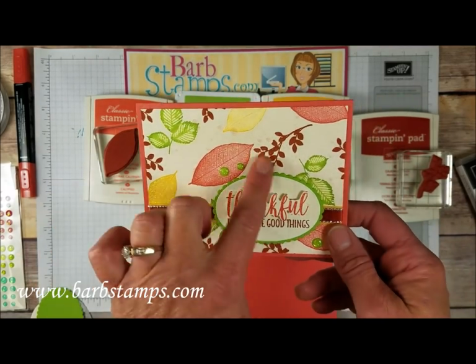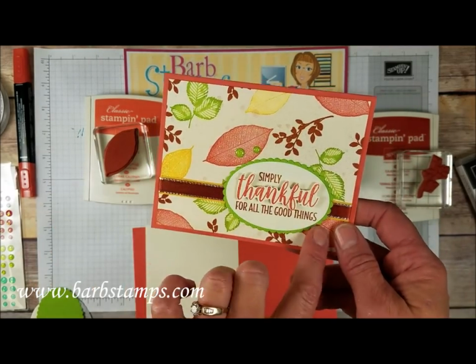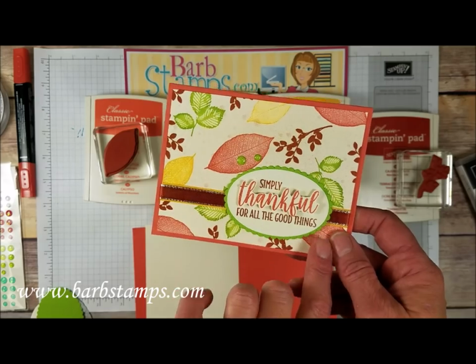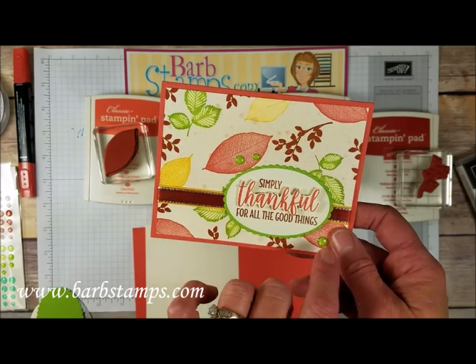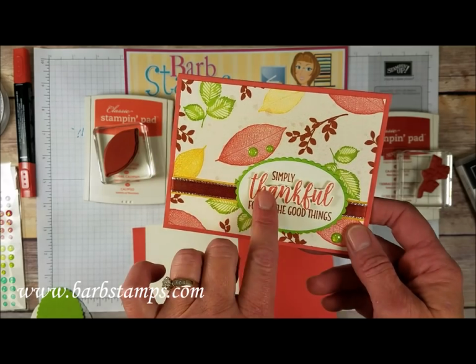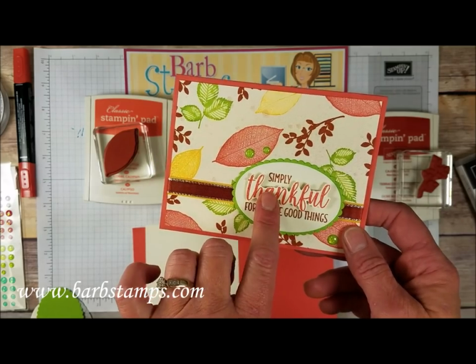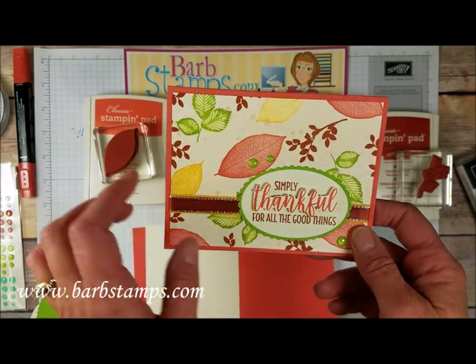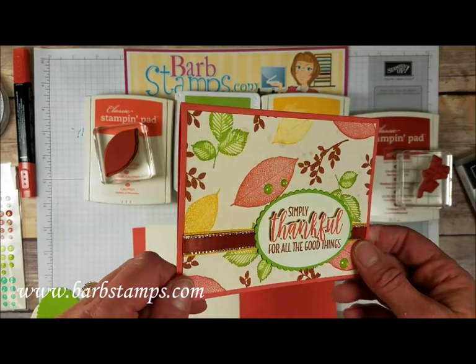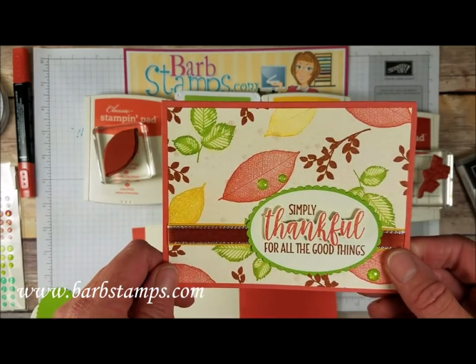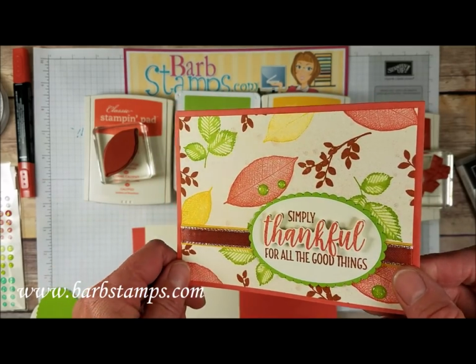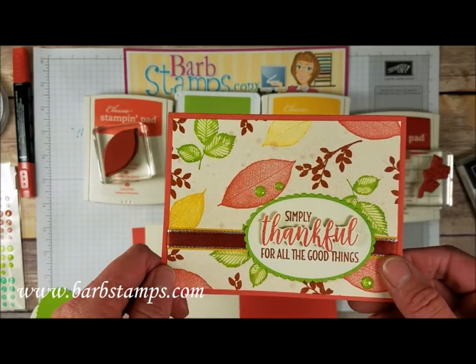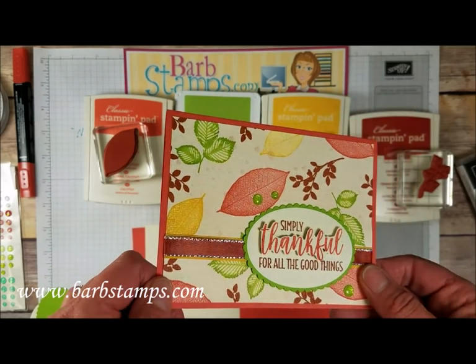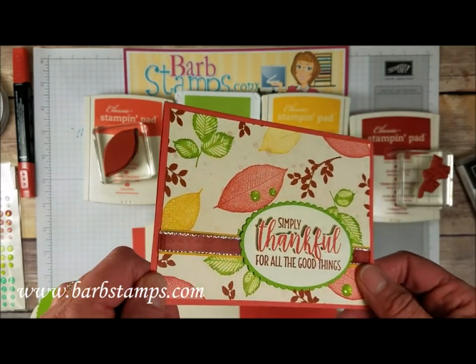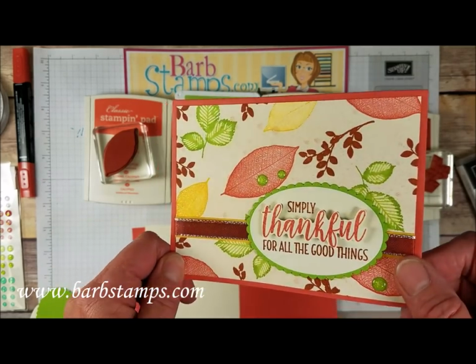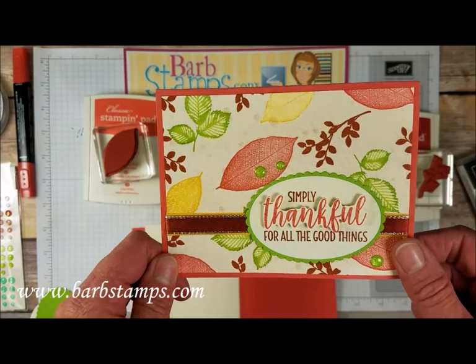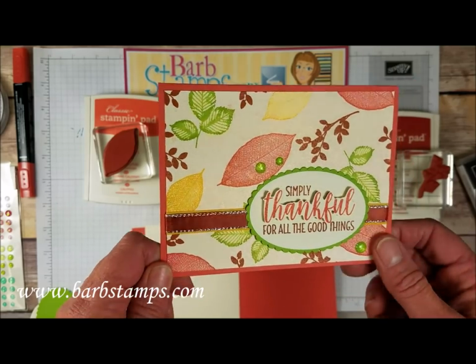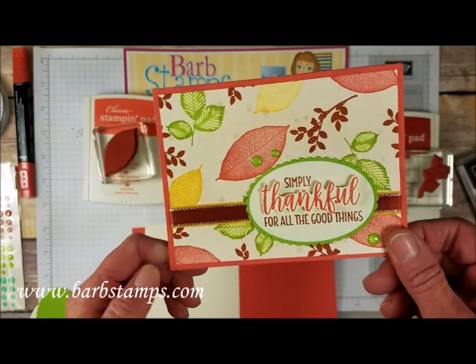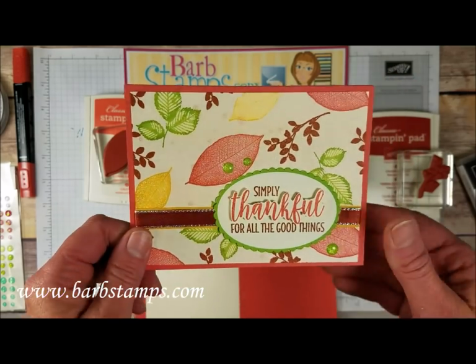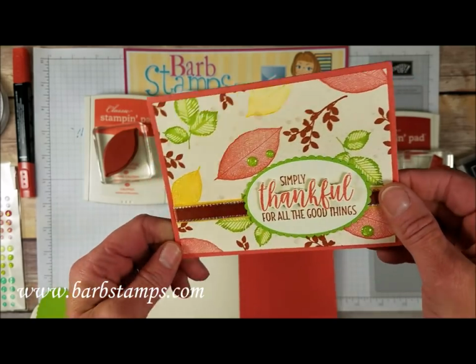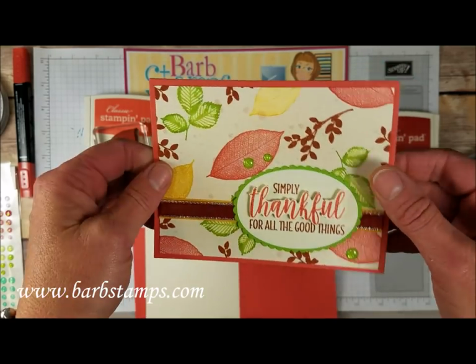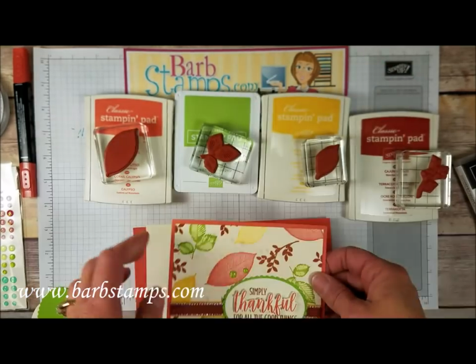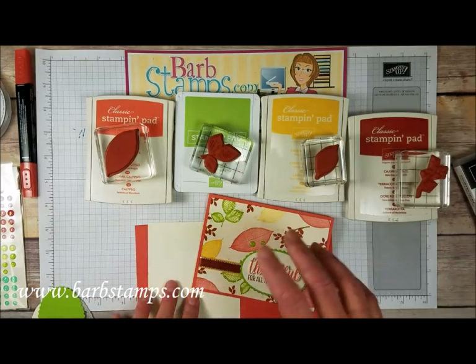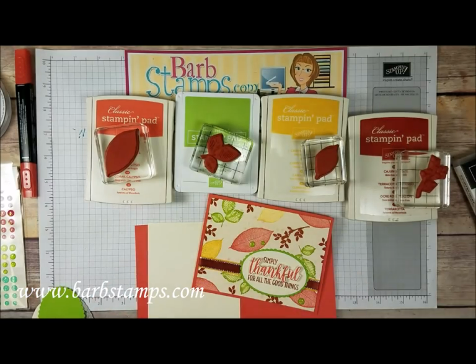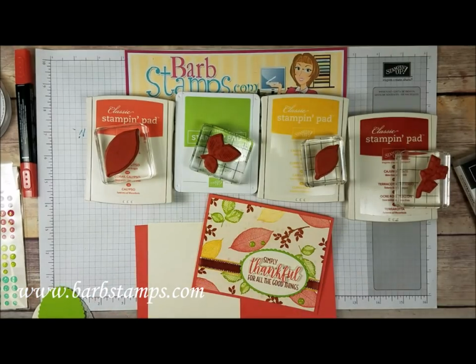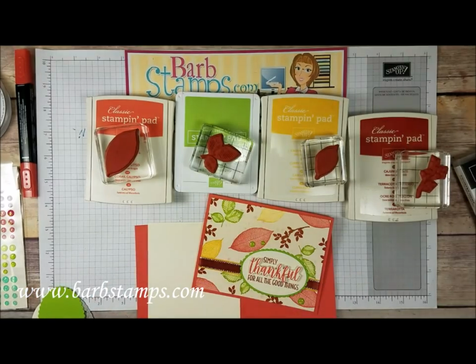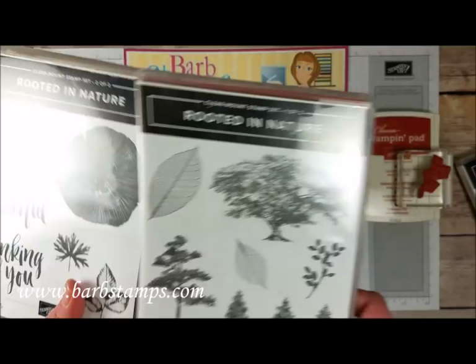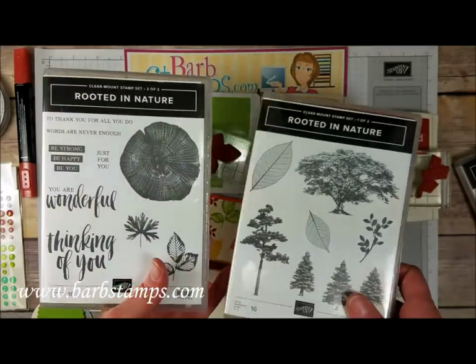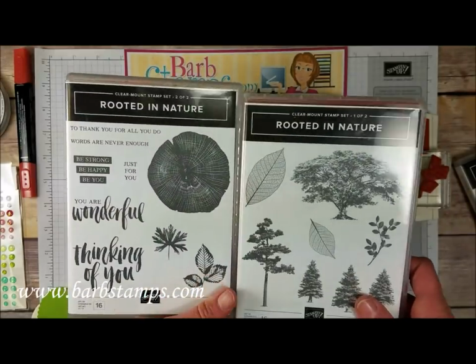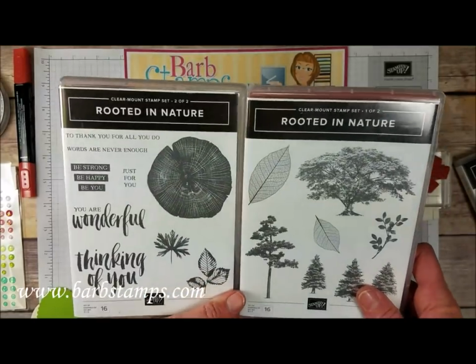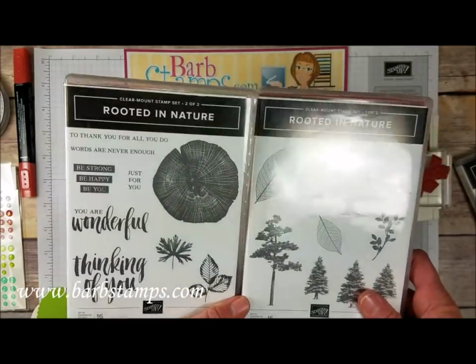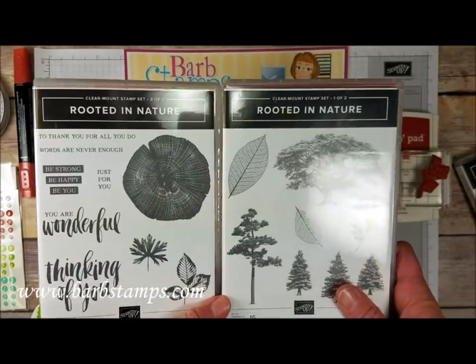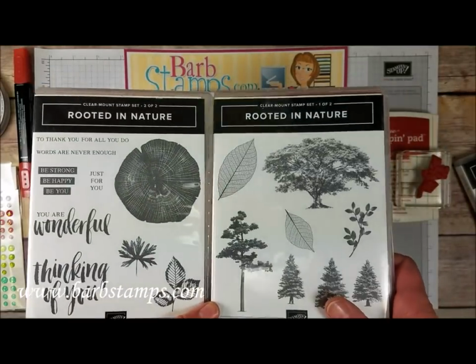We've got some fun dots here, we've got a popped up sentiment, and I've got some really awesome shimmer all over the whole thing. Let's get into this, but first I wanted to mention that I do have an online class available for the Rooted in Nature bundle.